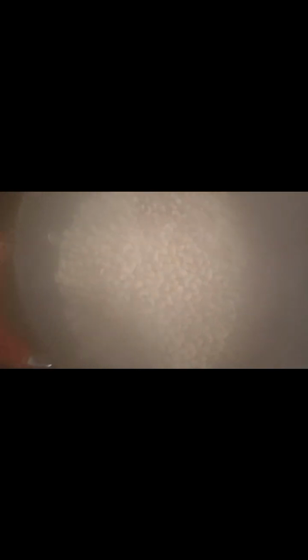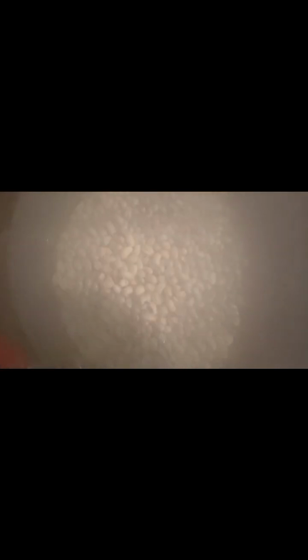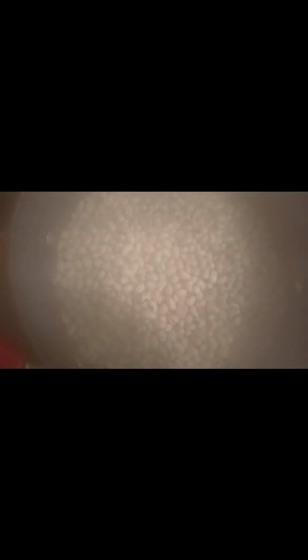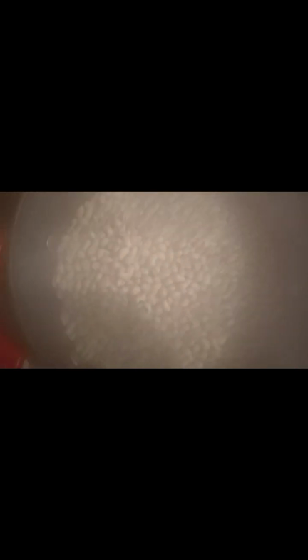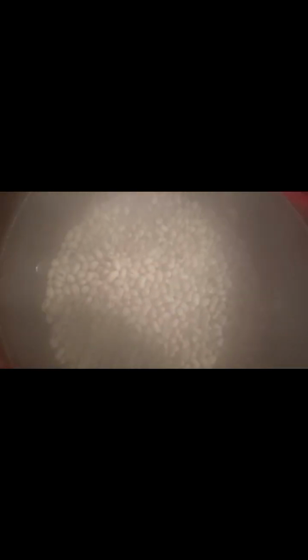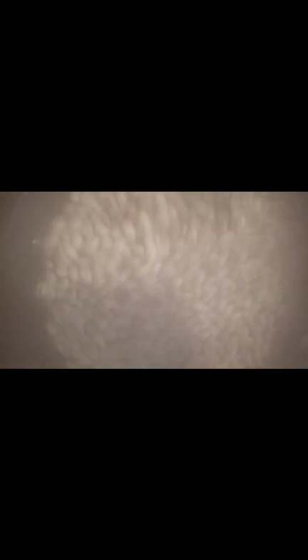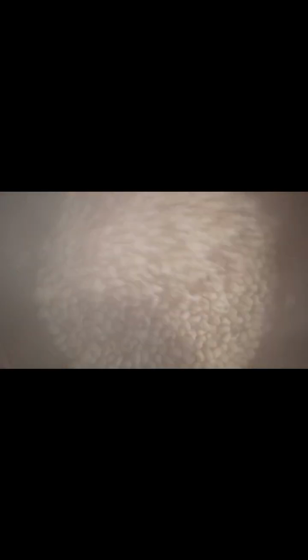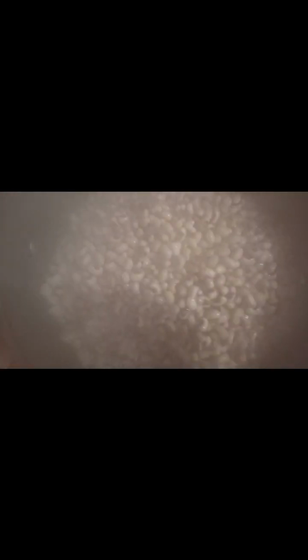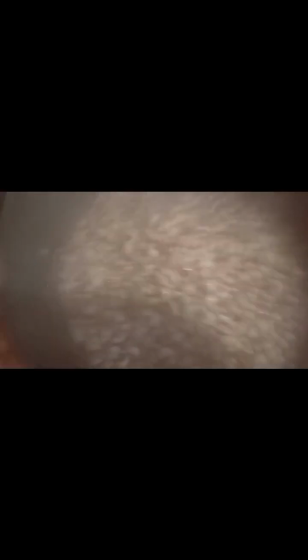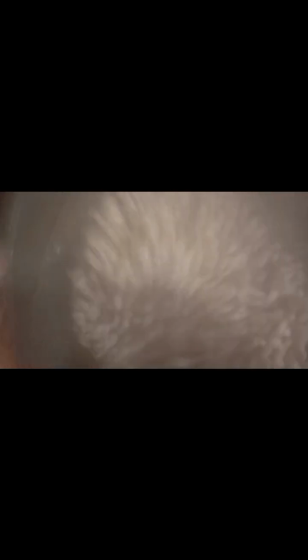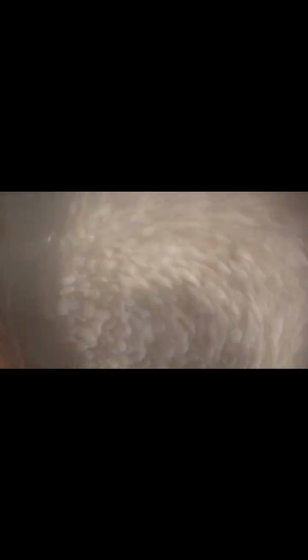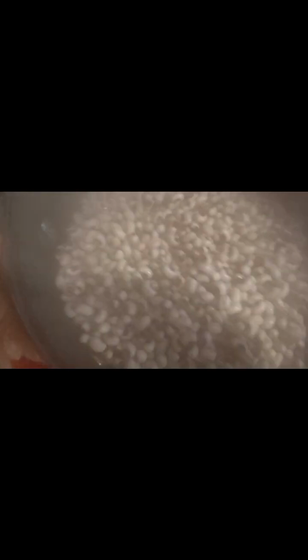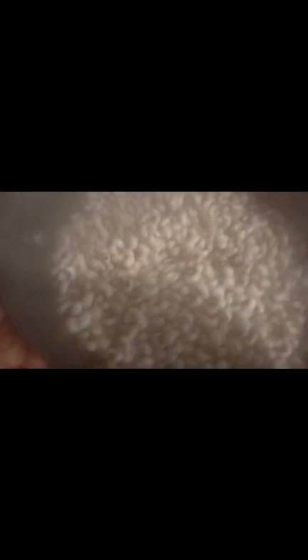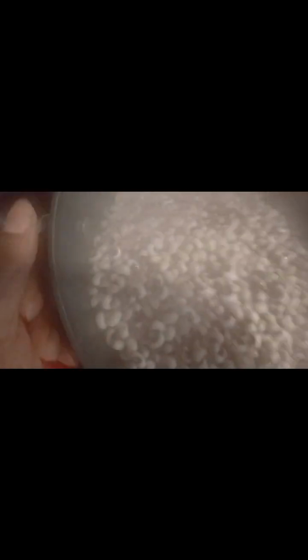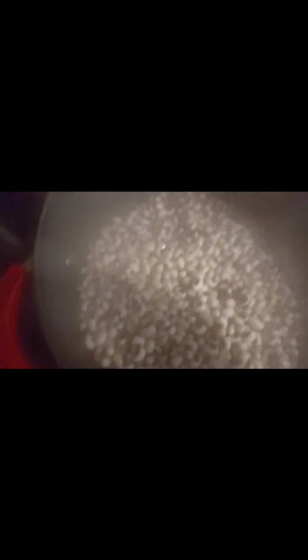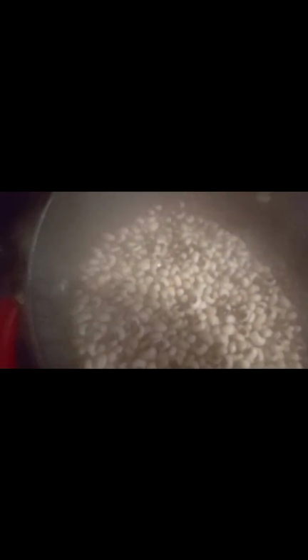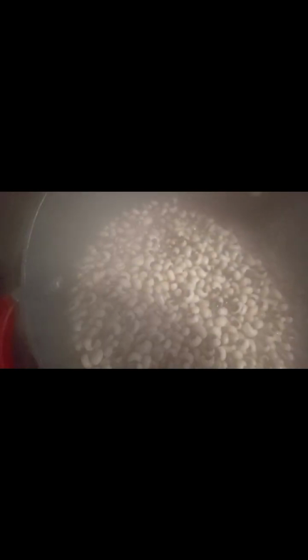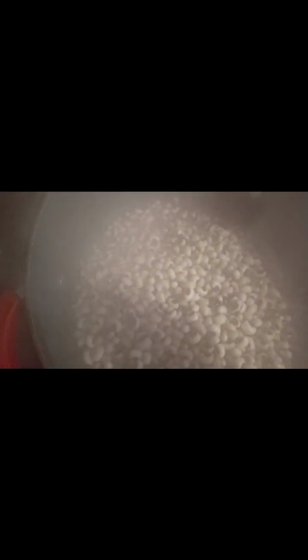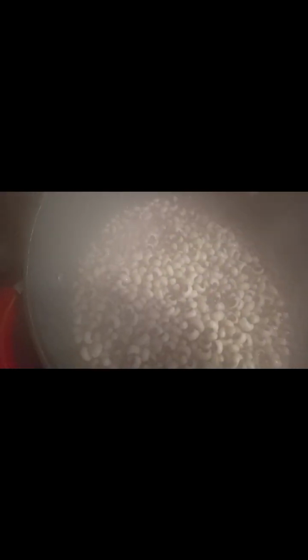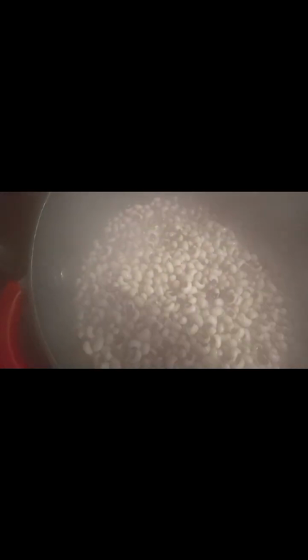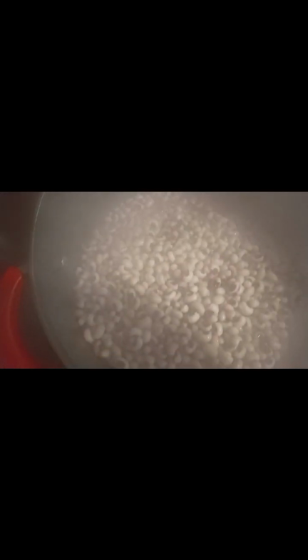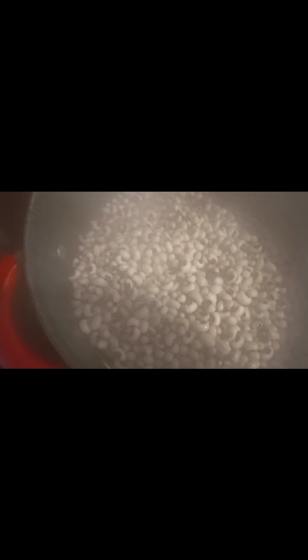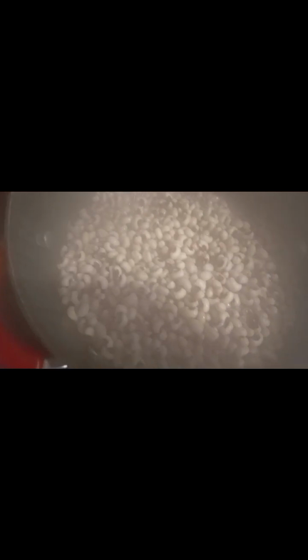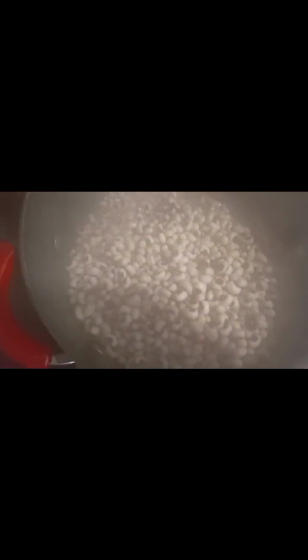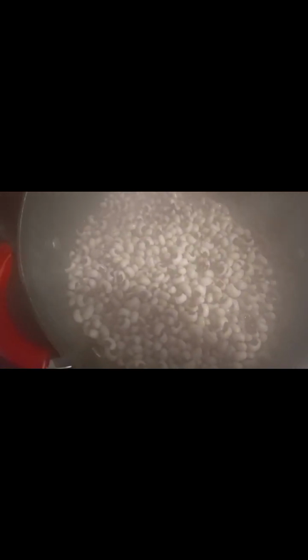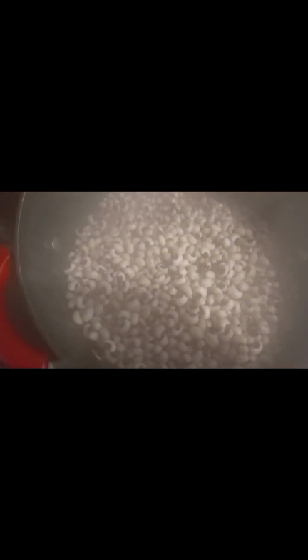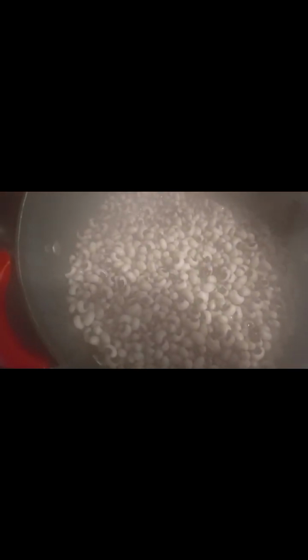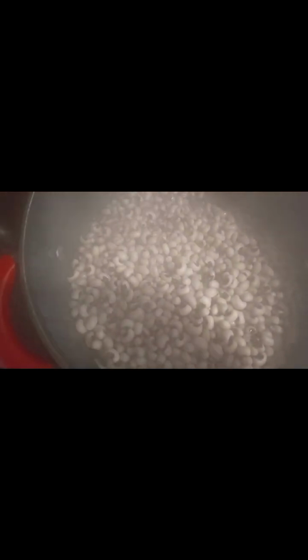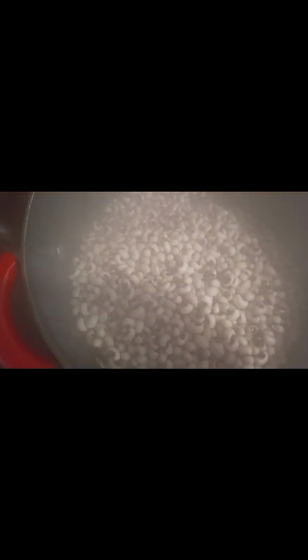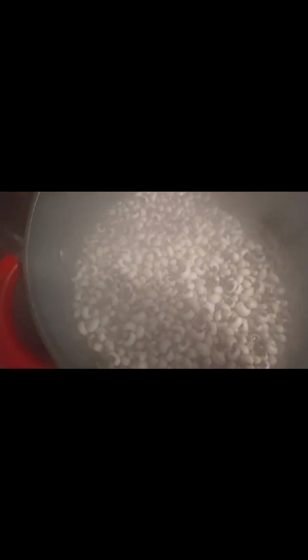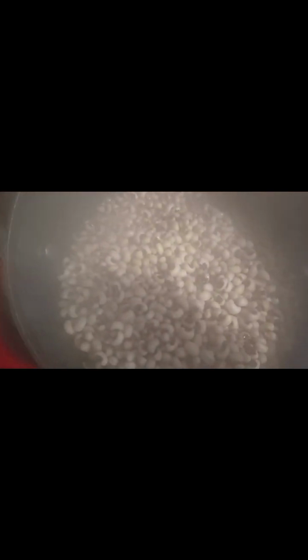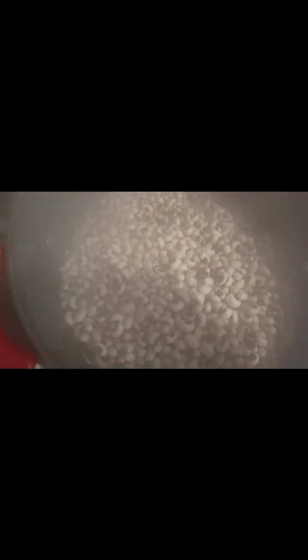The beans is boiling. Now I'm going to wash it and start cooking it in the pressure cooker.